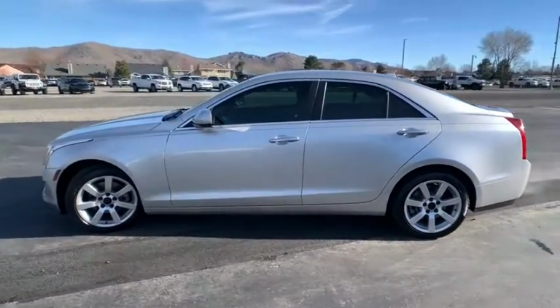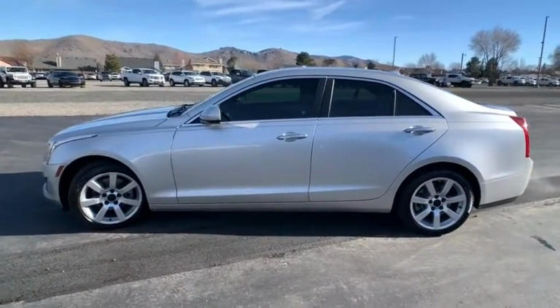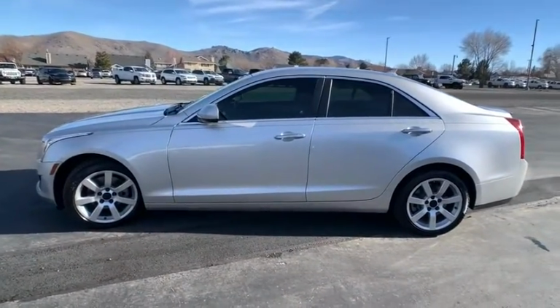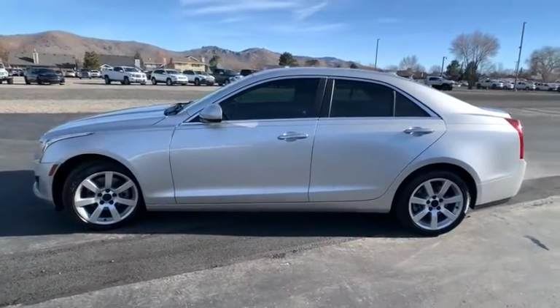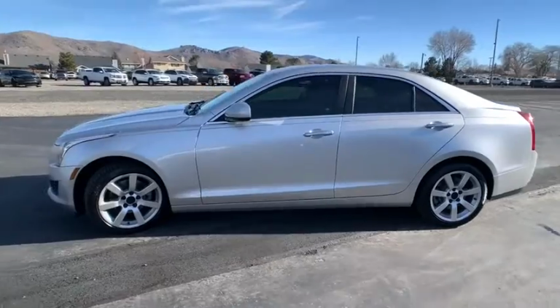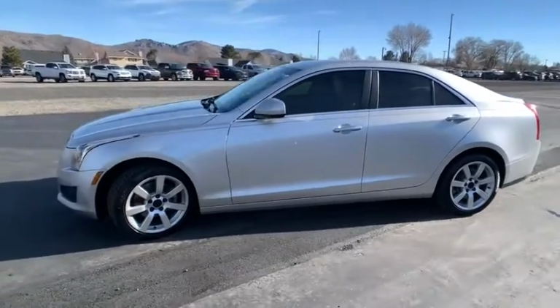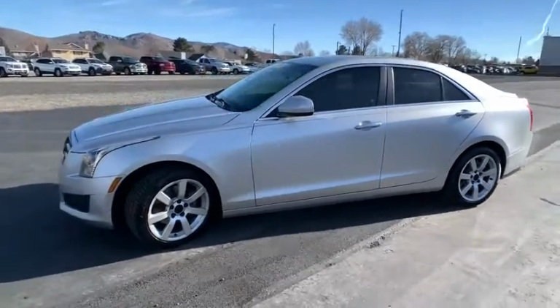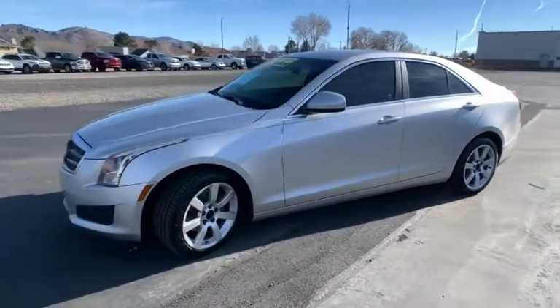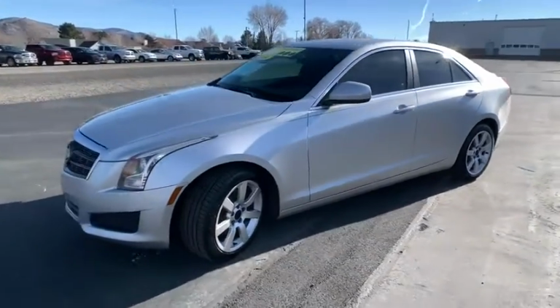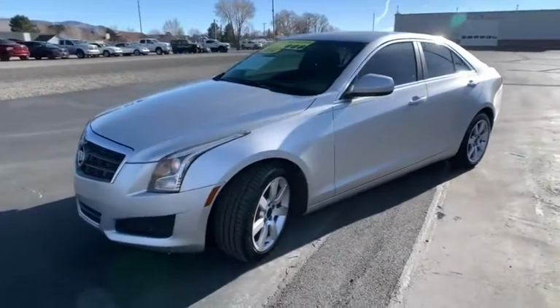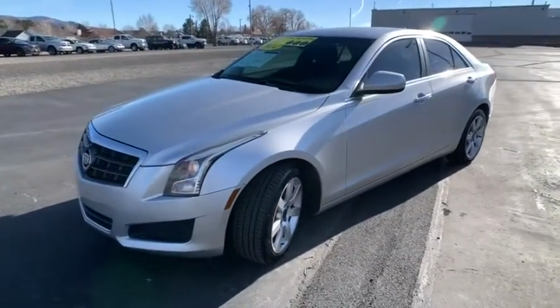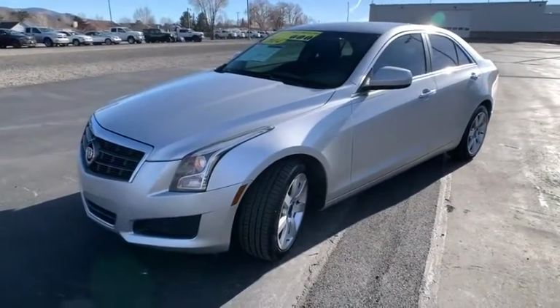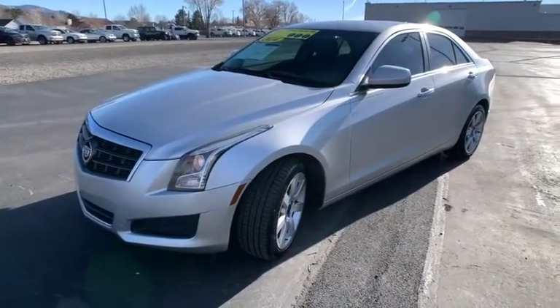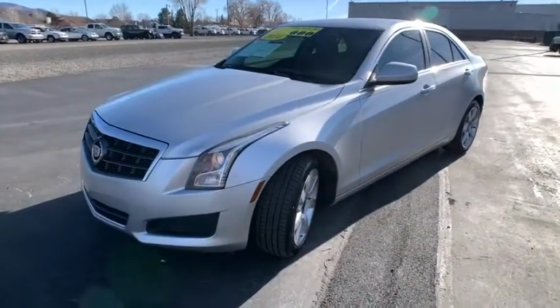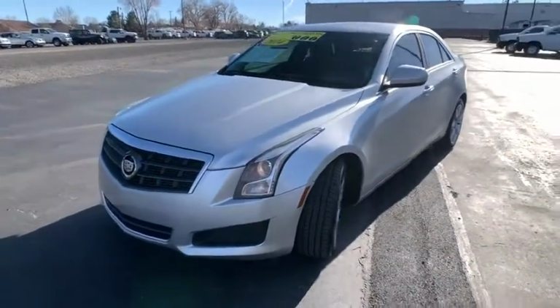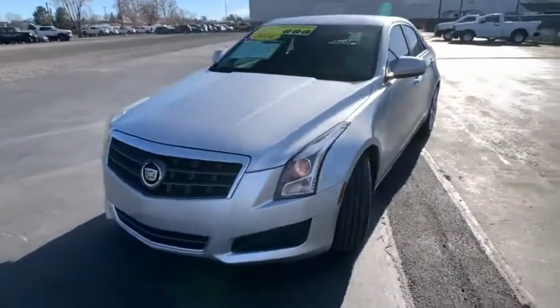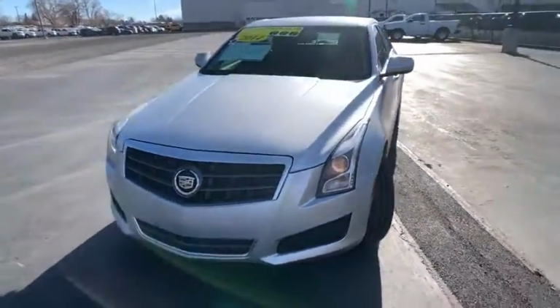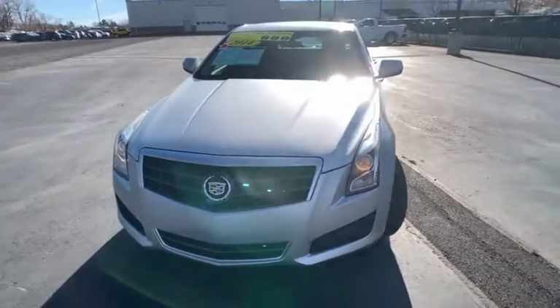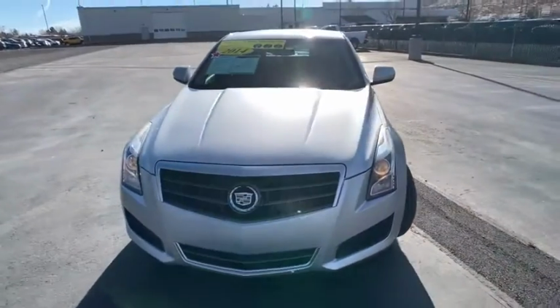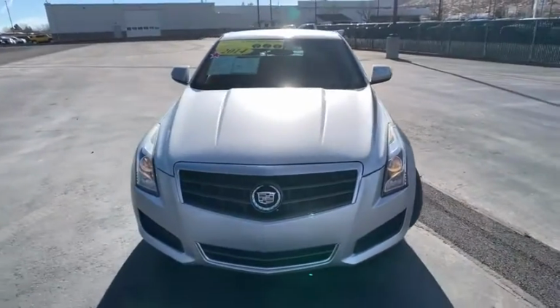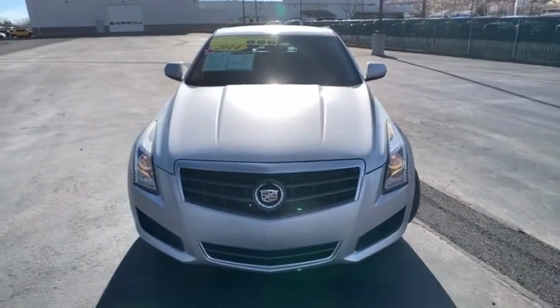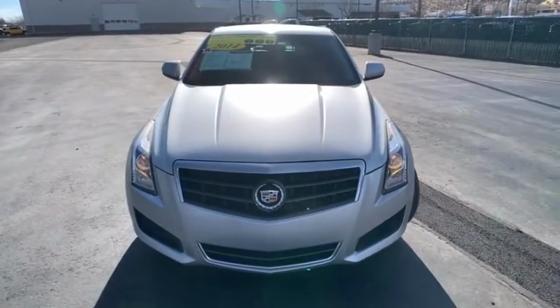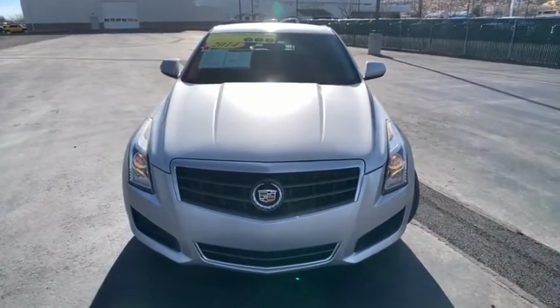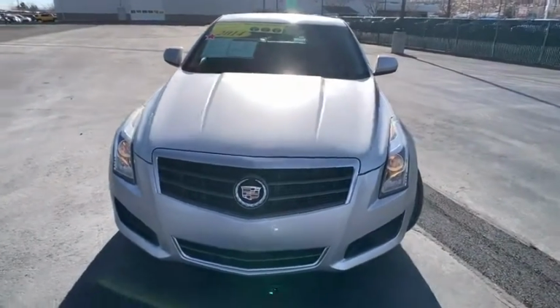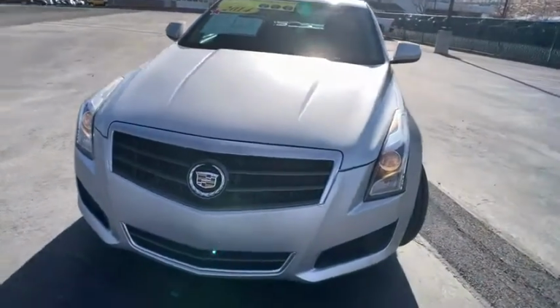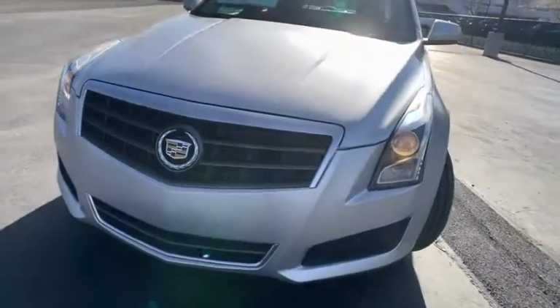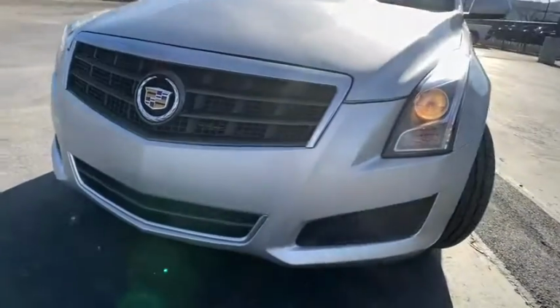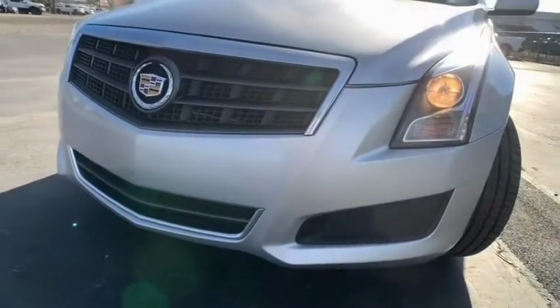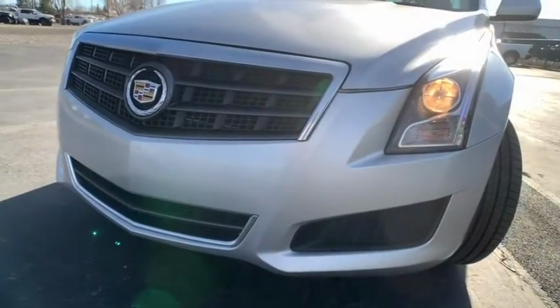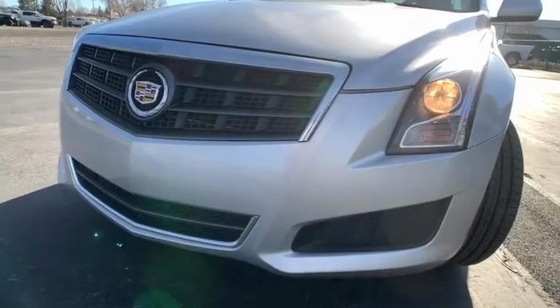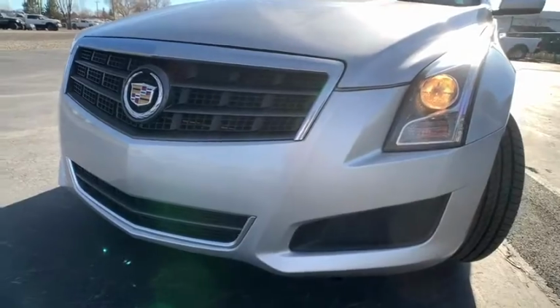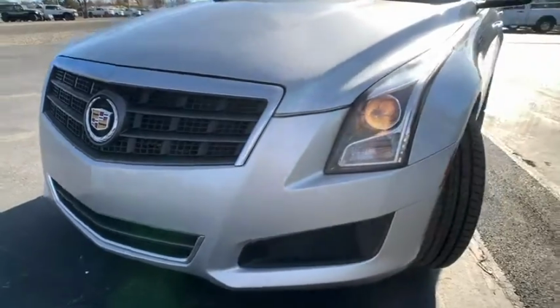This vehicle has less than 65,000 miles. Here are some of this vehicle's great options: heated front driver and passenger seats, Sirius satellite radio, front bucket seats, and a front license plate bracket.